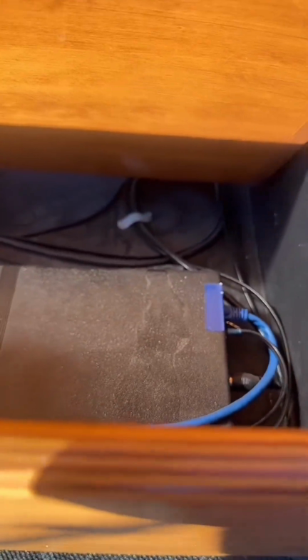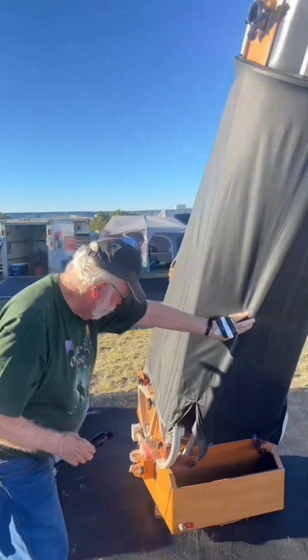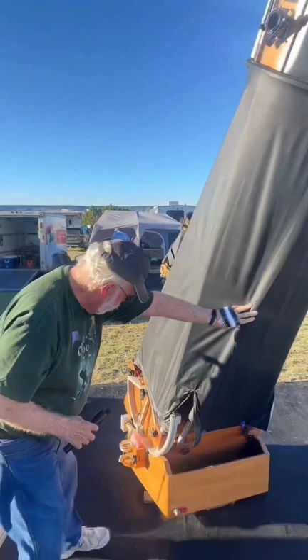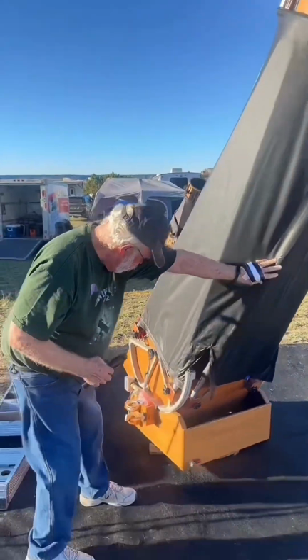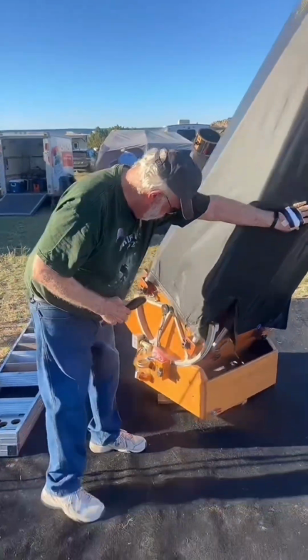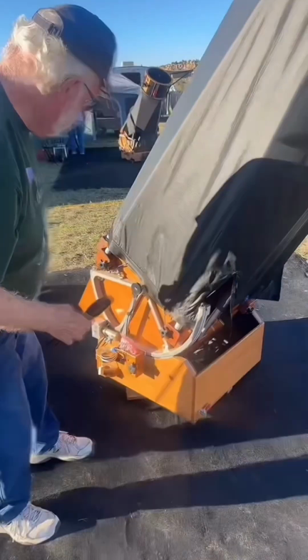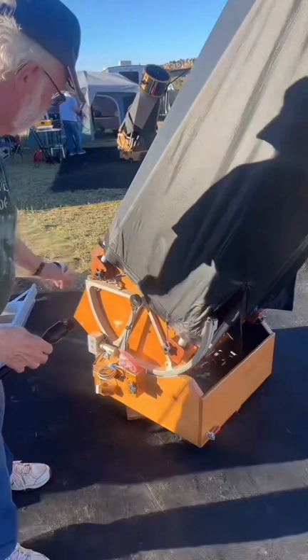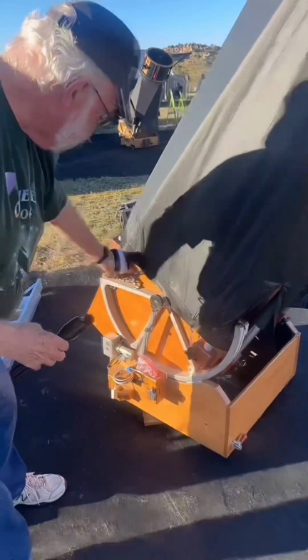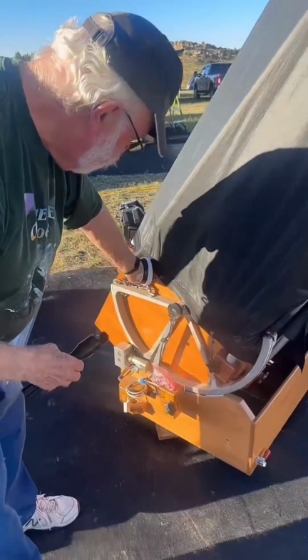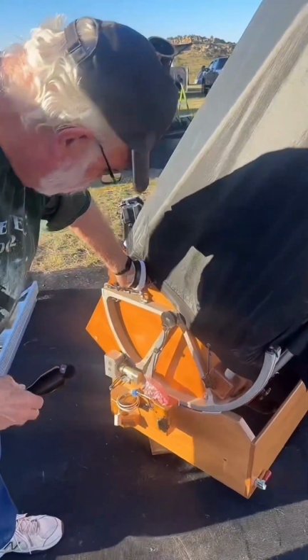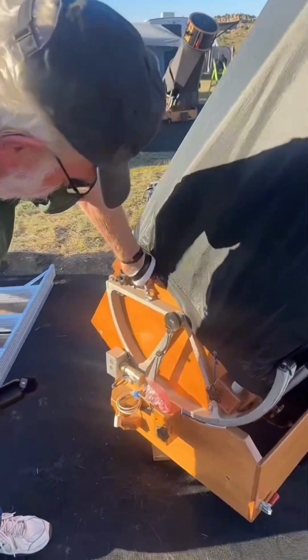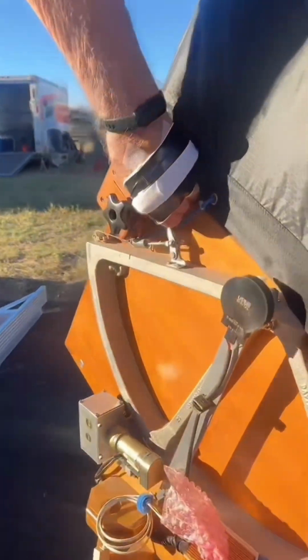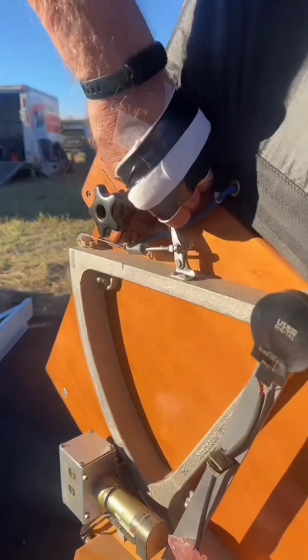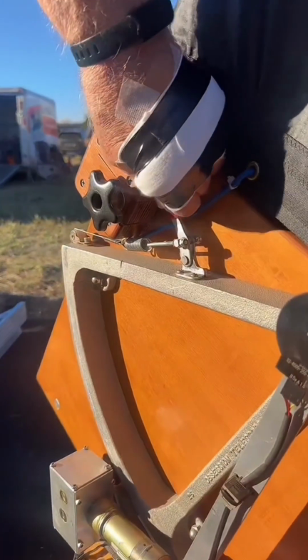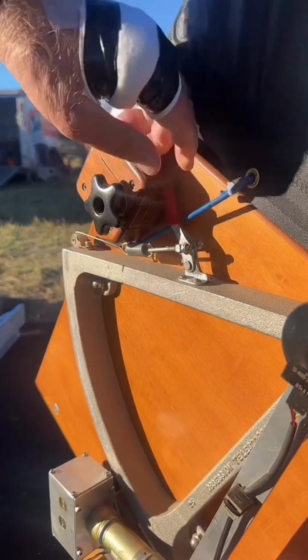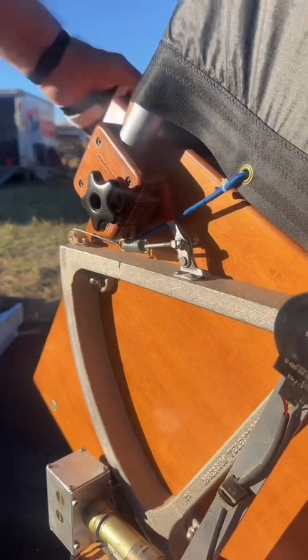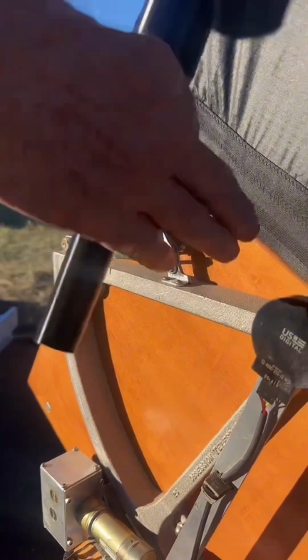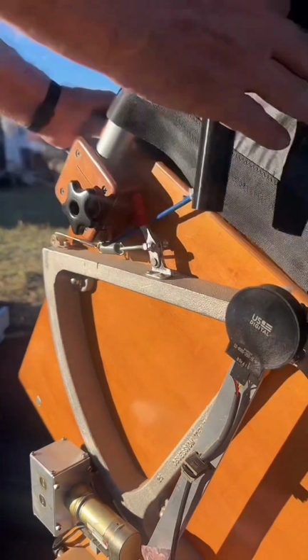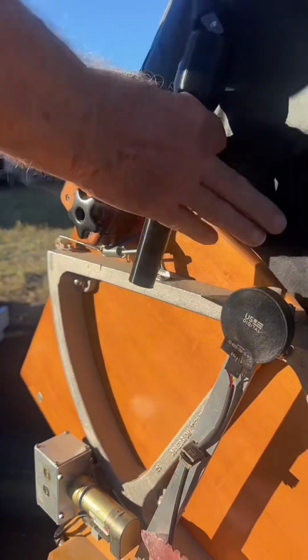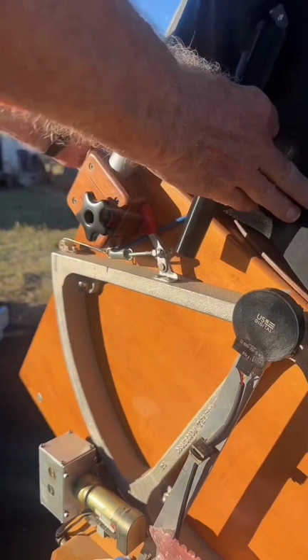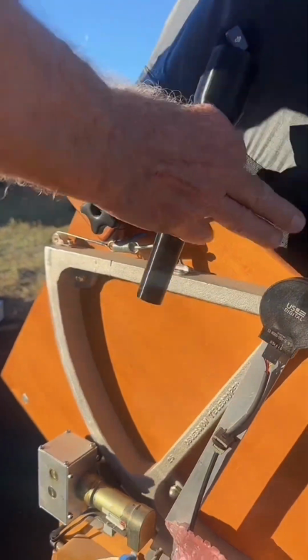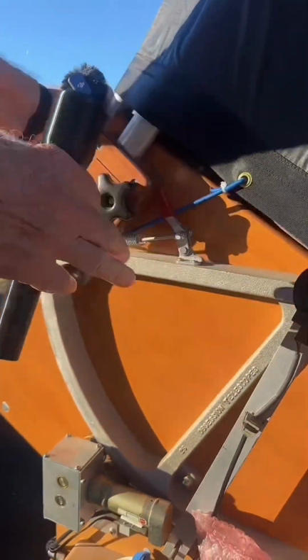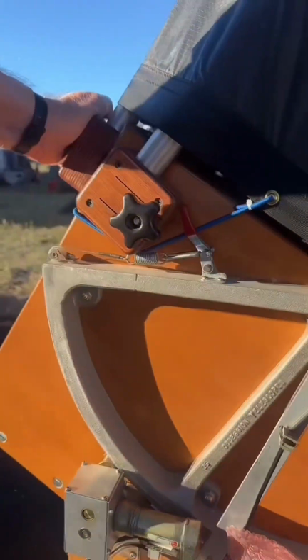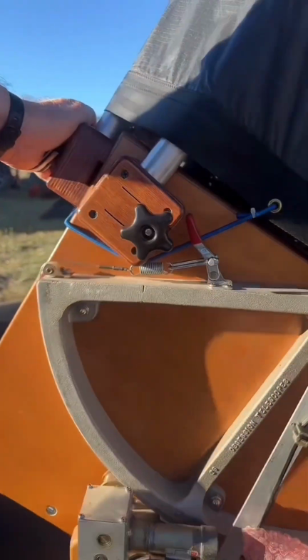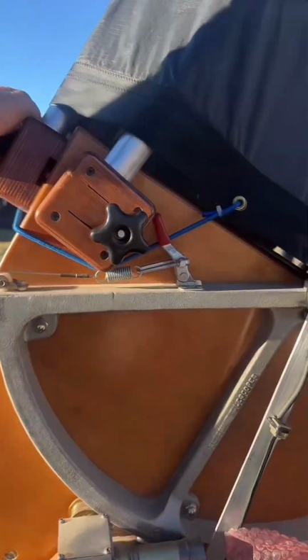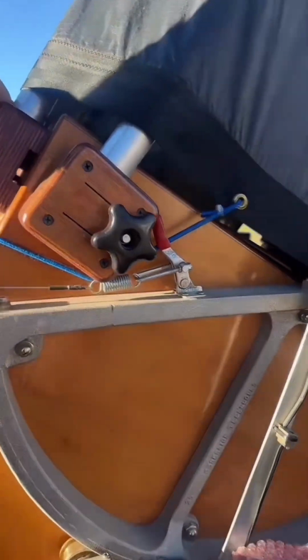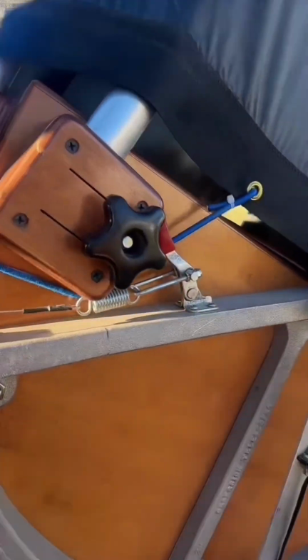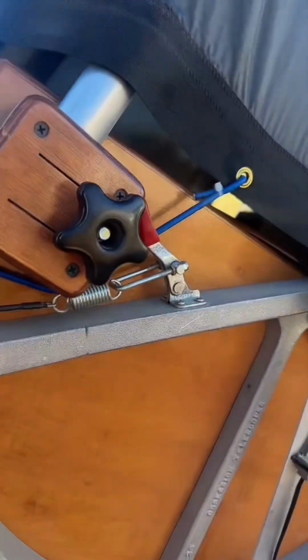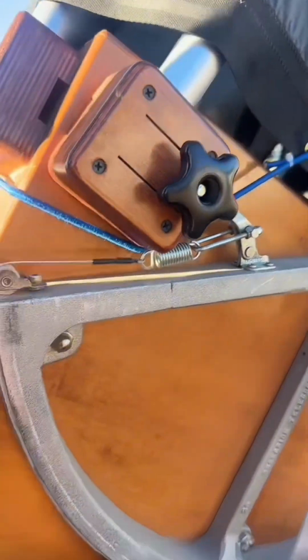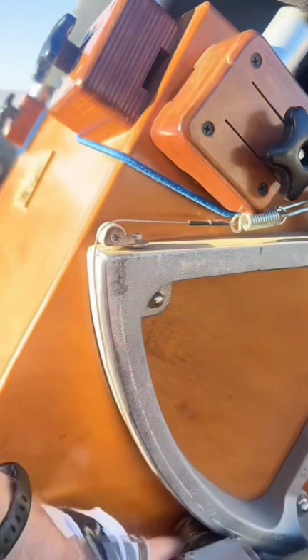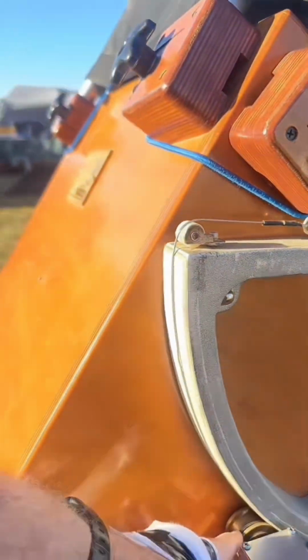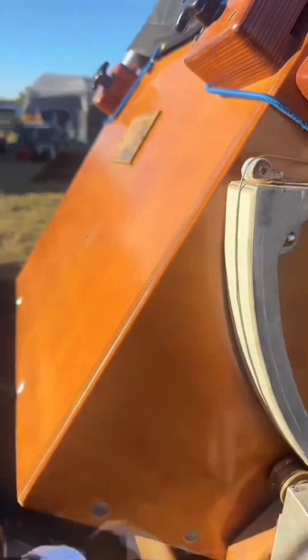This one over here controls the tension on the altitude drive. And if we rotate it around, you can see that that wire is wrapped around the drive capstan.